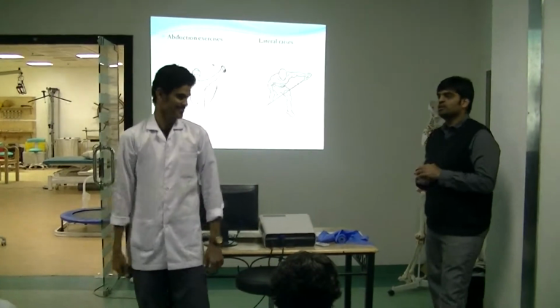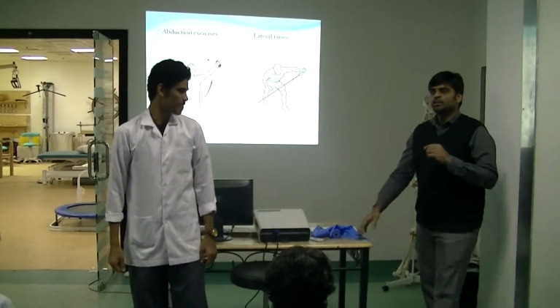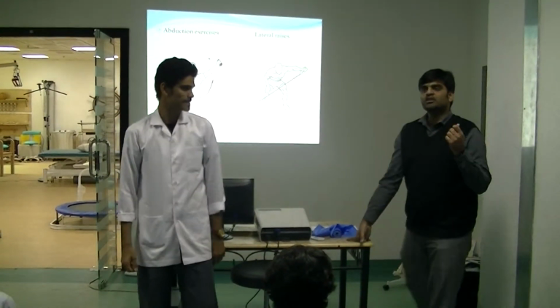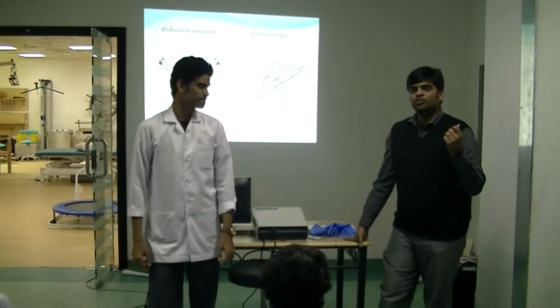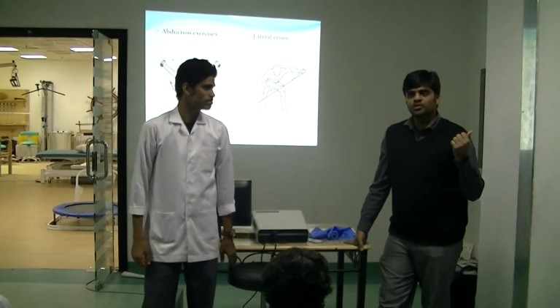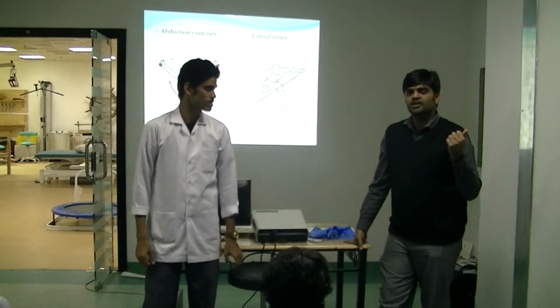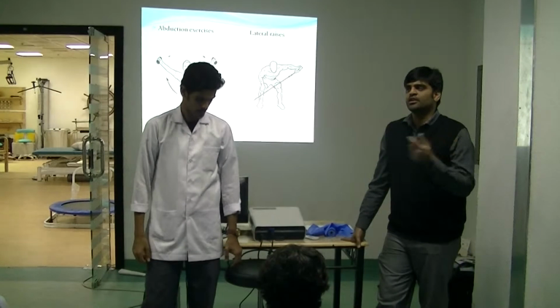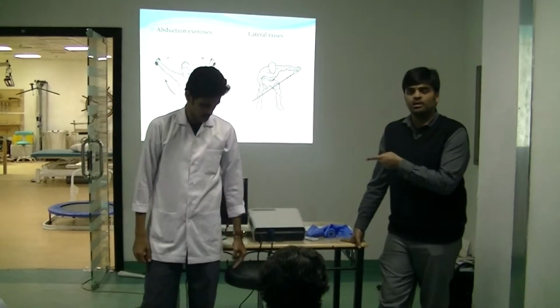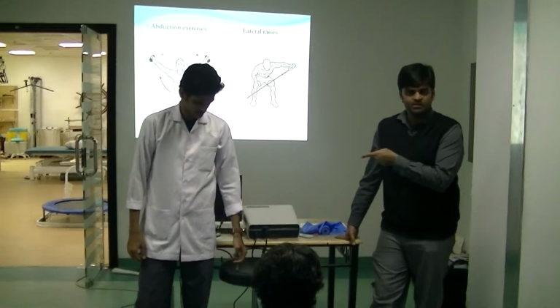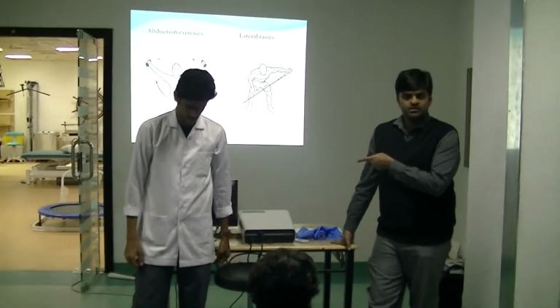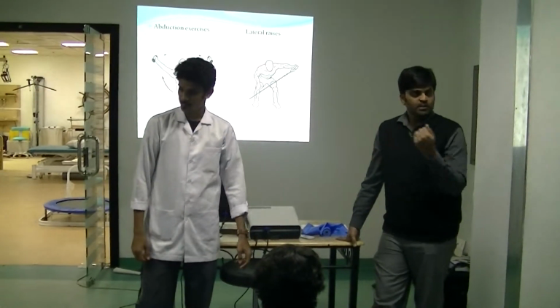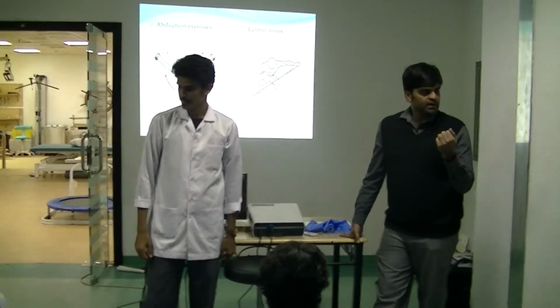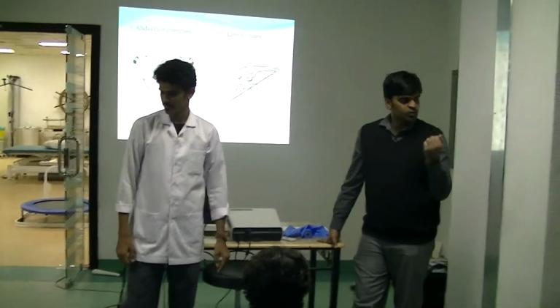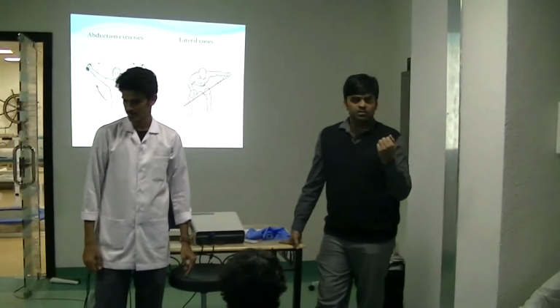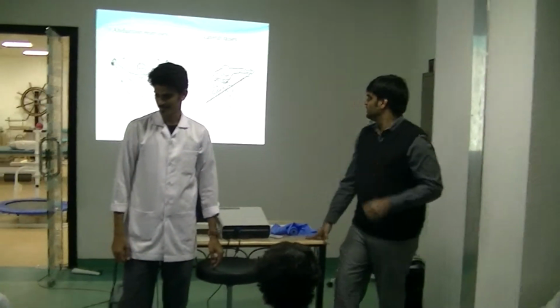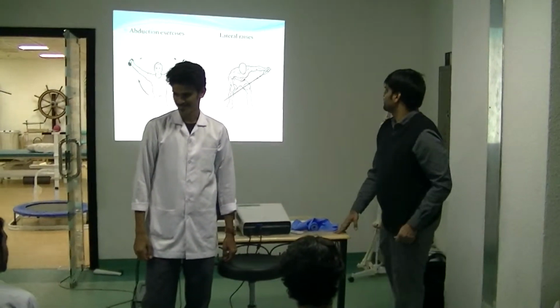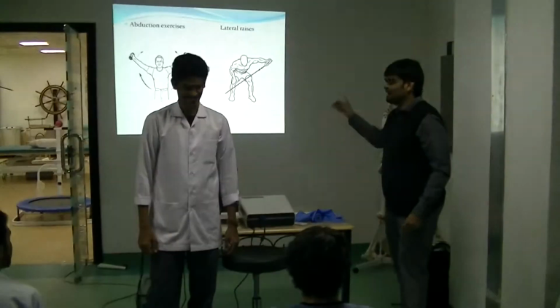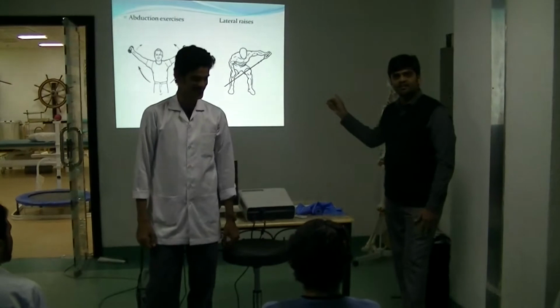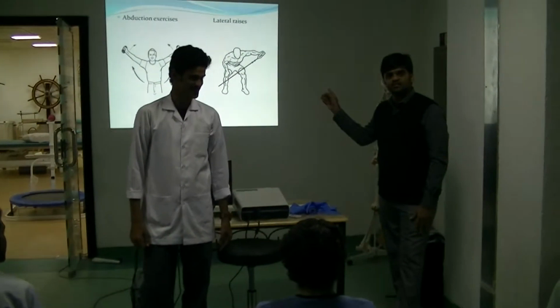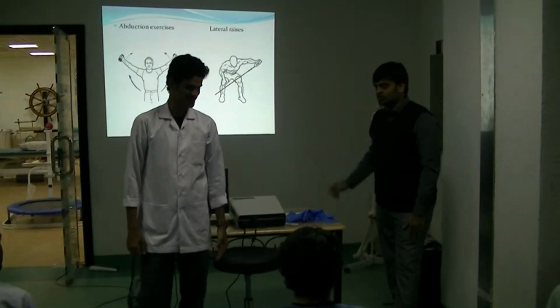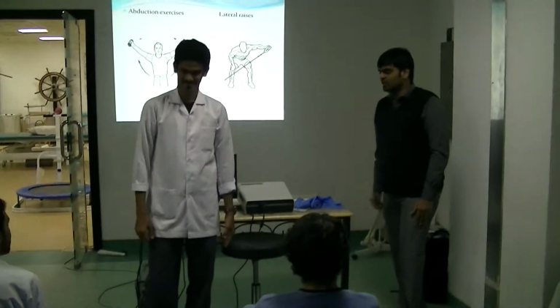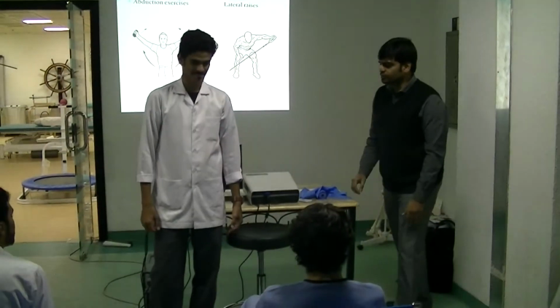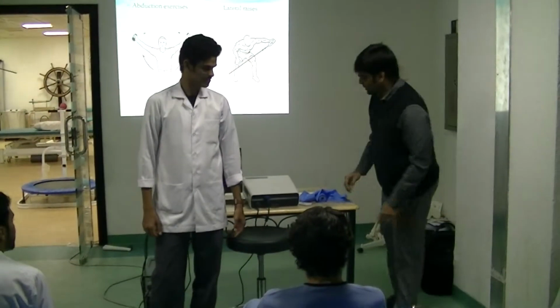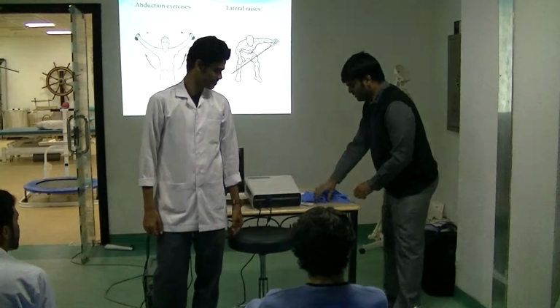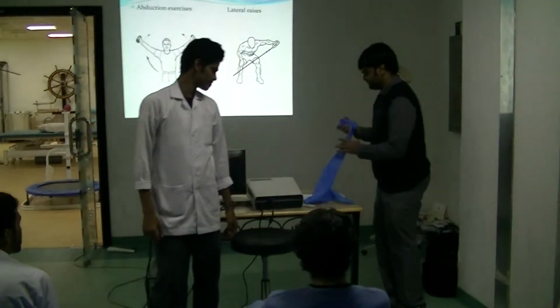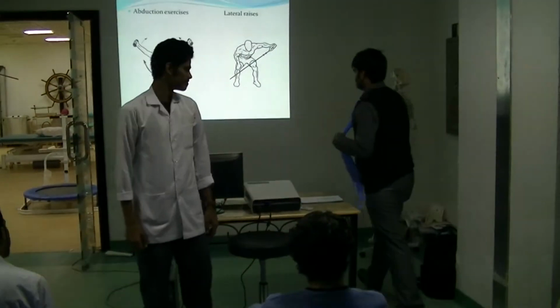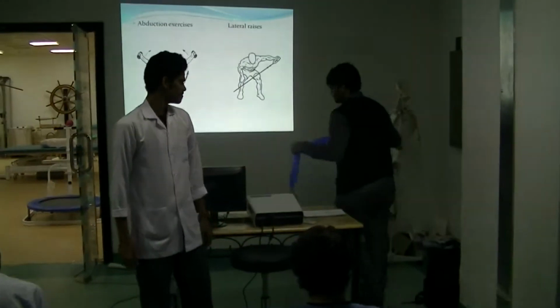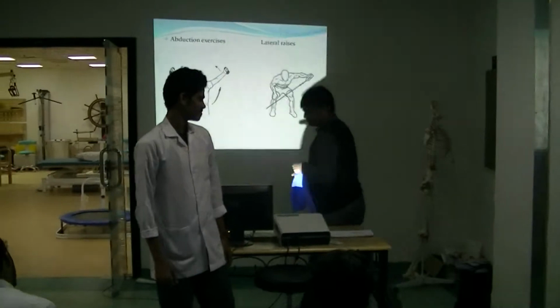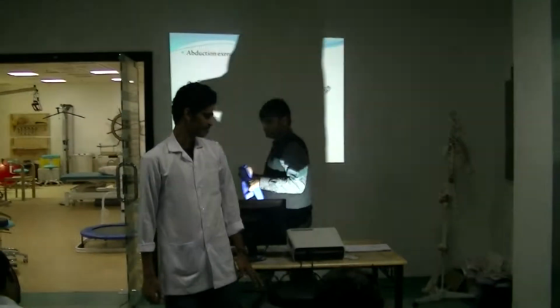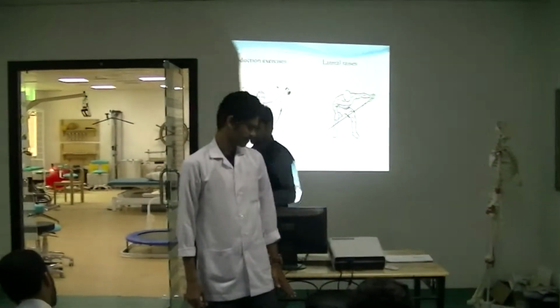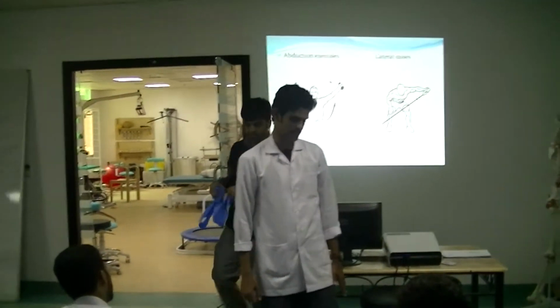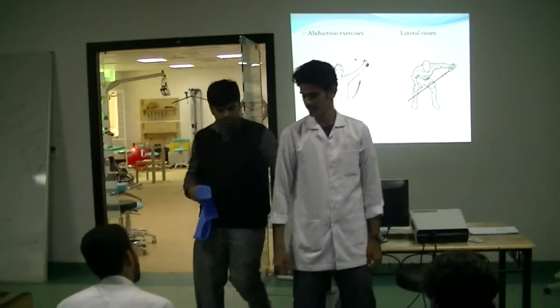Since the patient is able to do it independently, you can use some dumbbells — maybe one kg or two kg — for lateral raises. This is useful to improve the strength of the arm, as the patient will be able to progressively build arm strength.